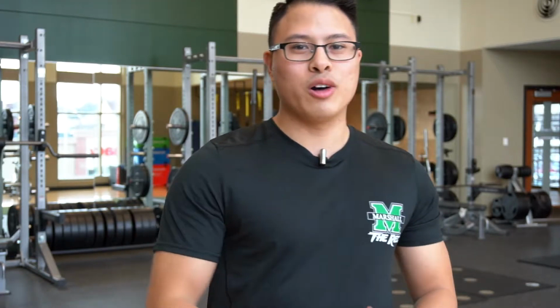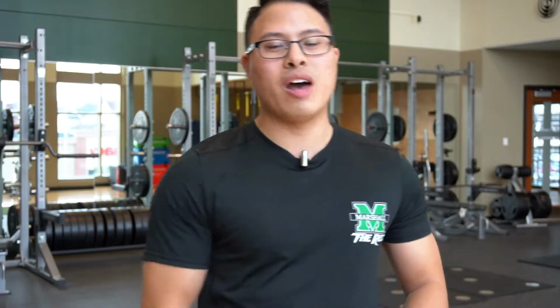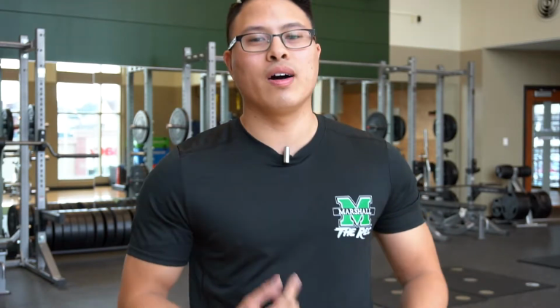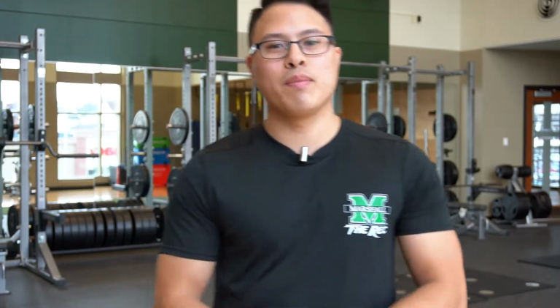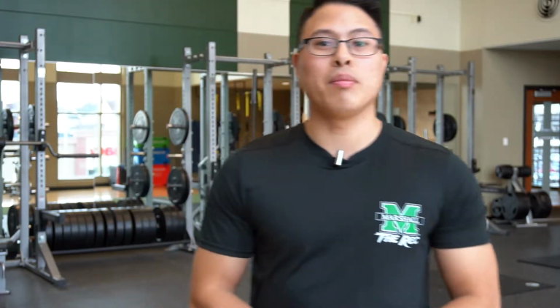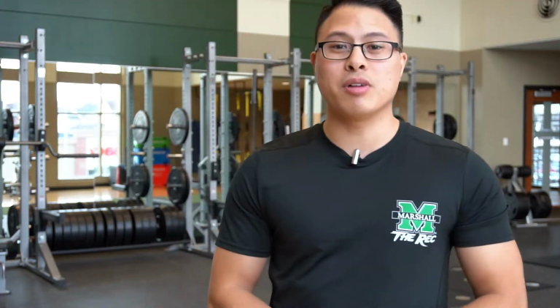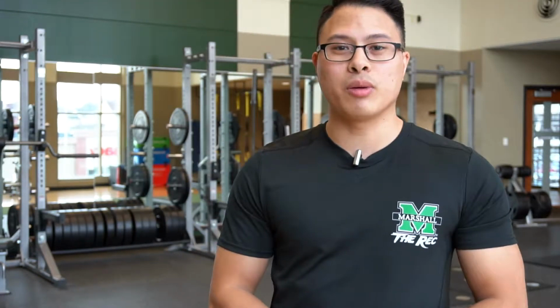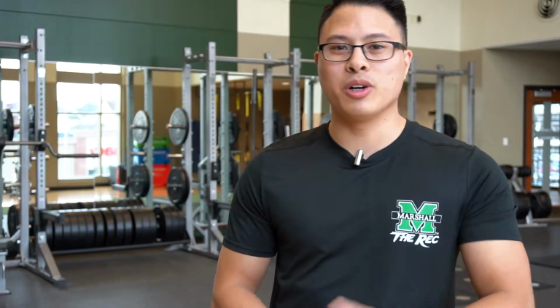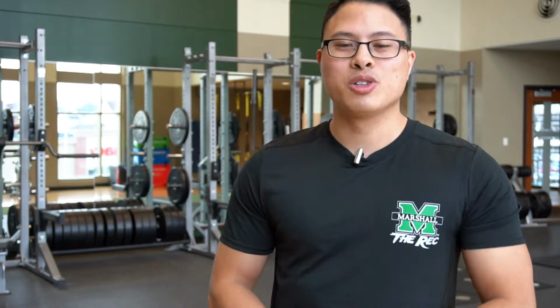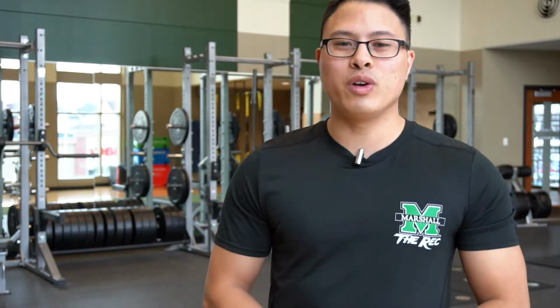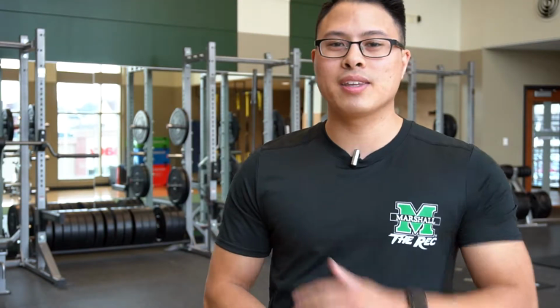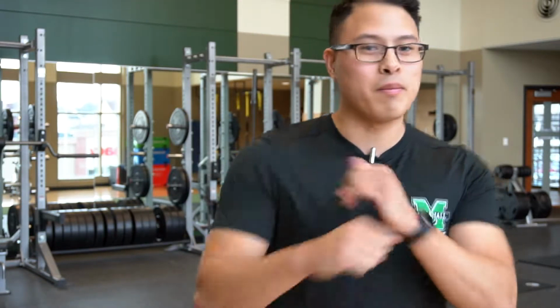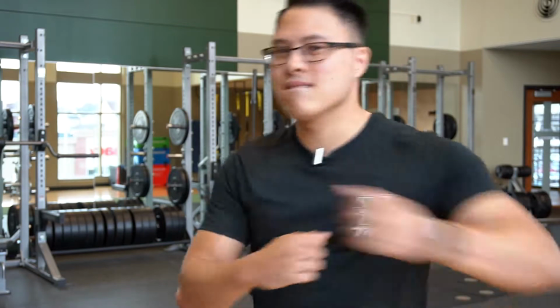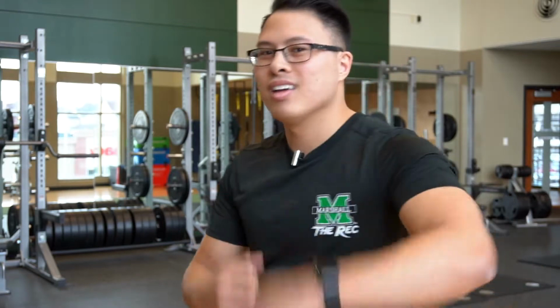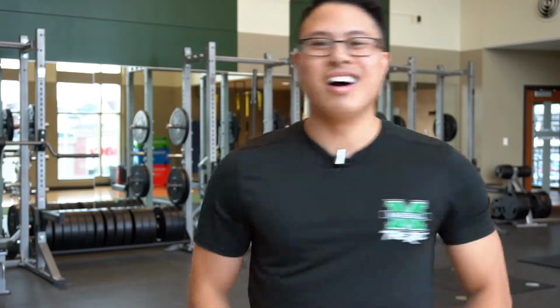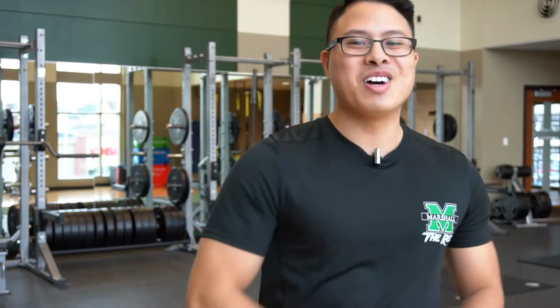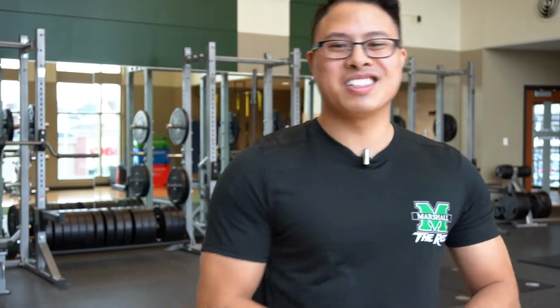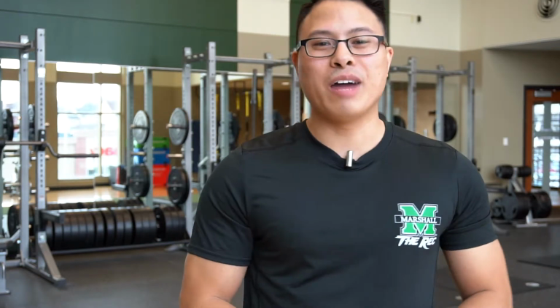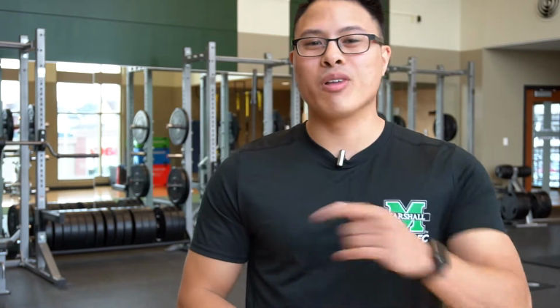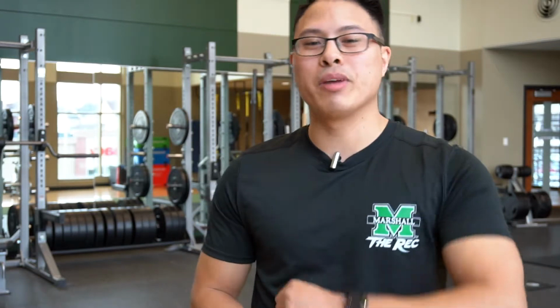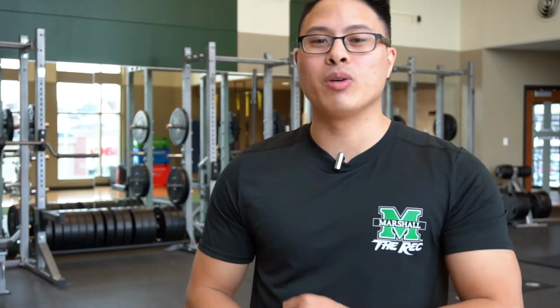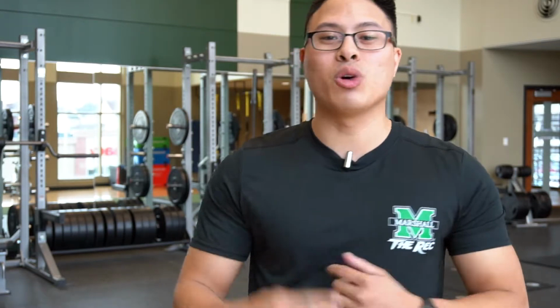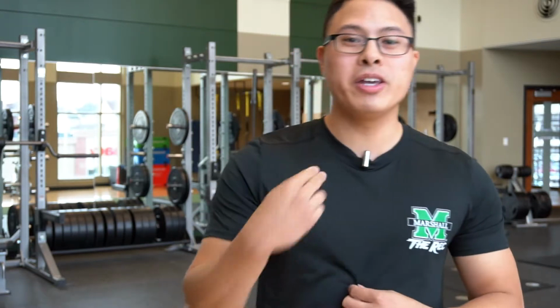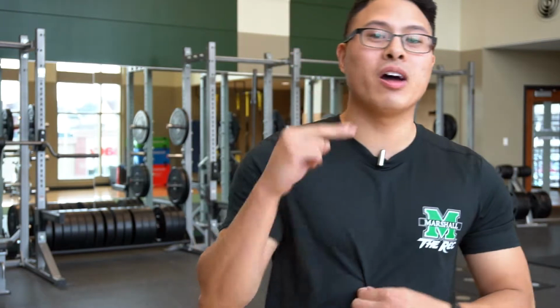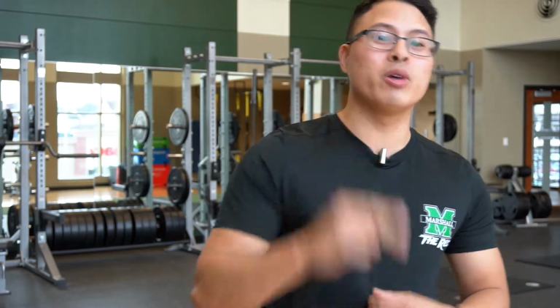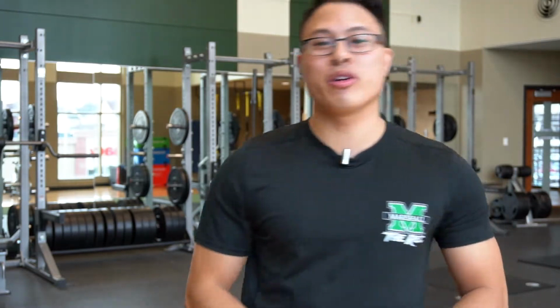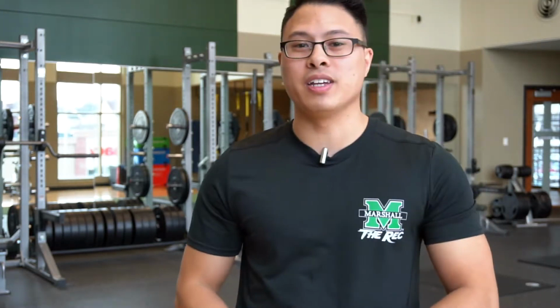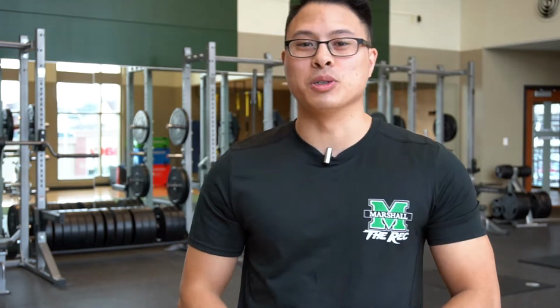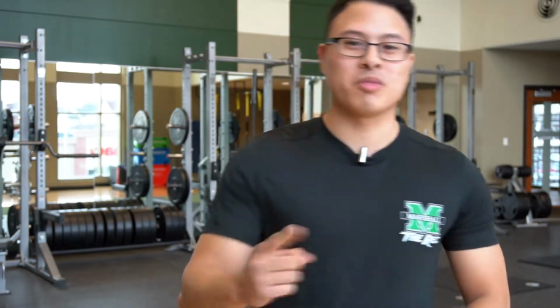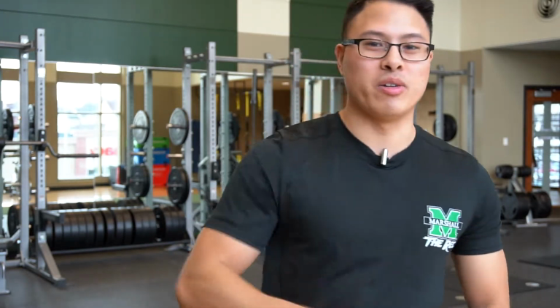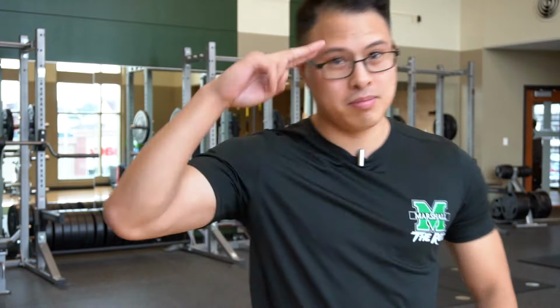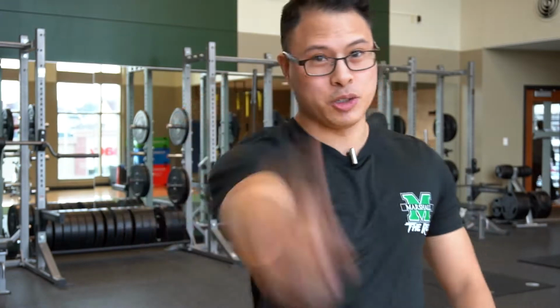I also have a black belt in Taekwondo. So if you want to get some martial arts in there, I'd be more than happy to help you out. I'm here to help you with your fitness goals. Alright everybody, see you soon.